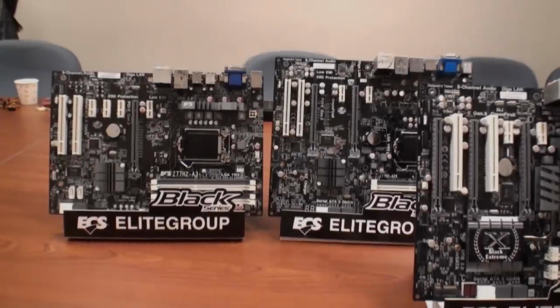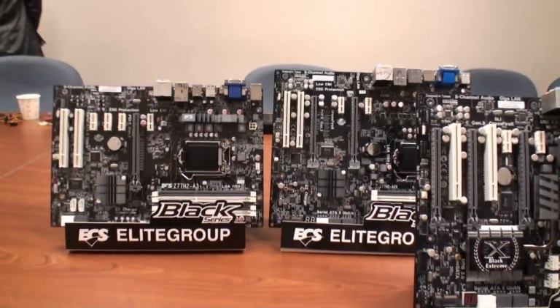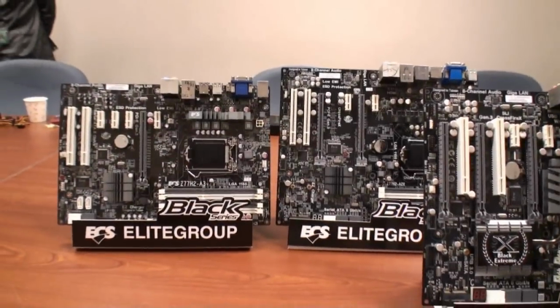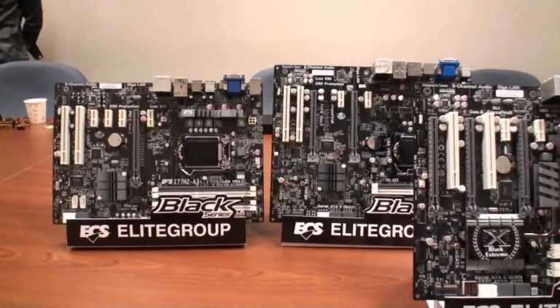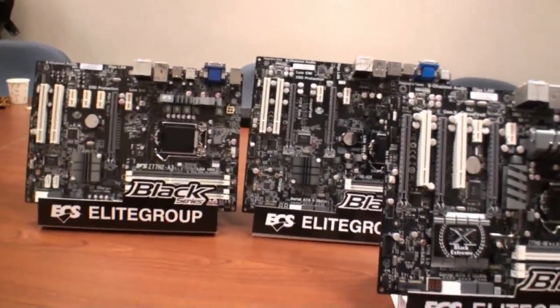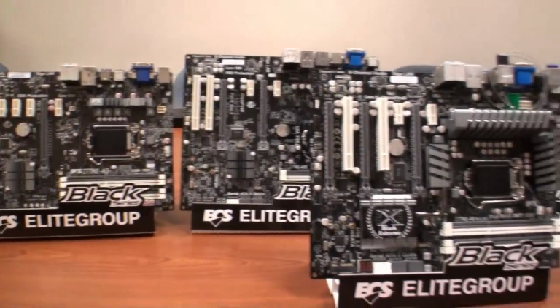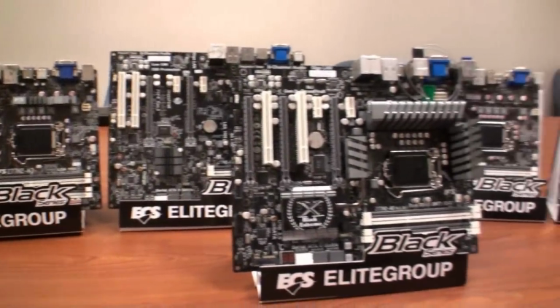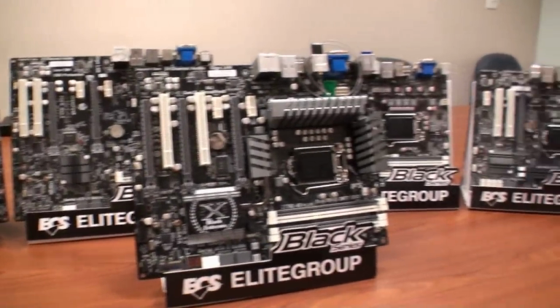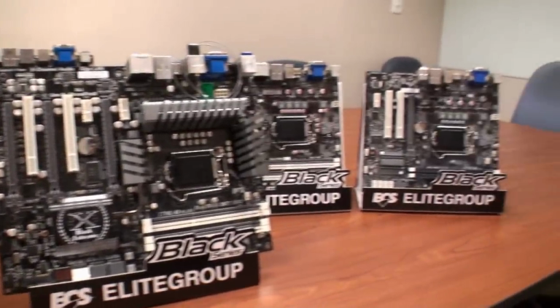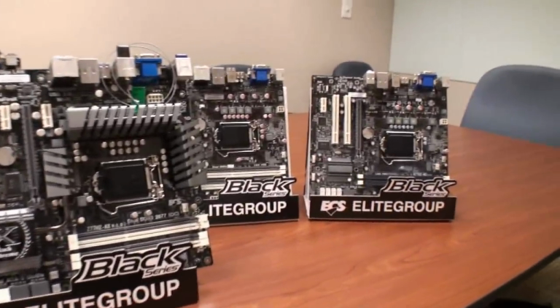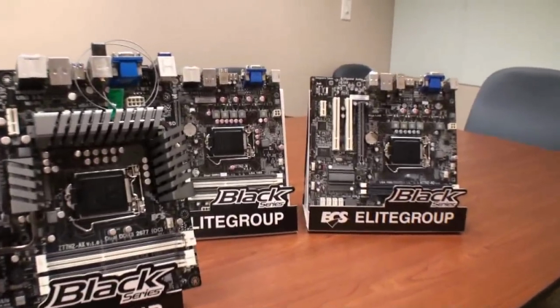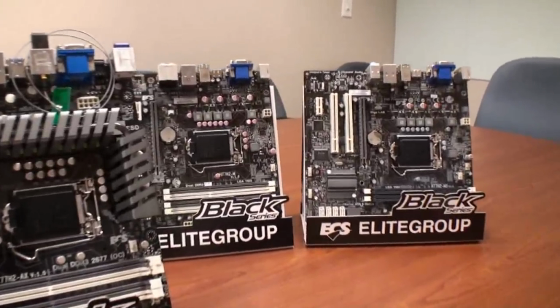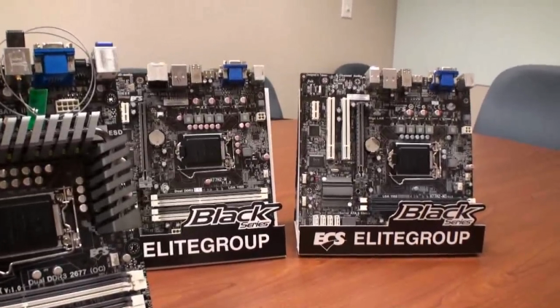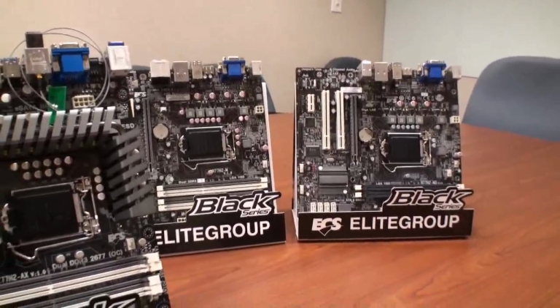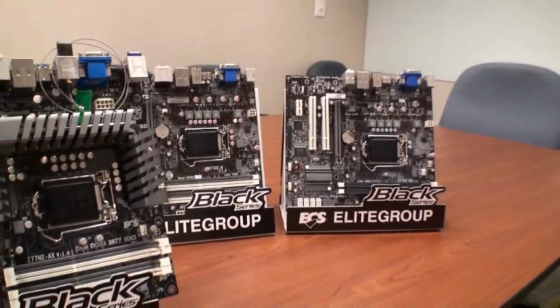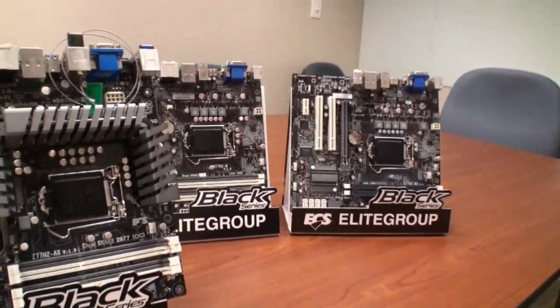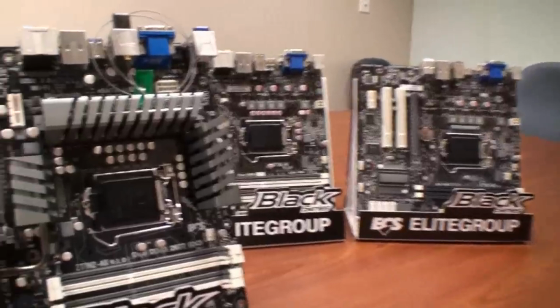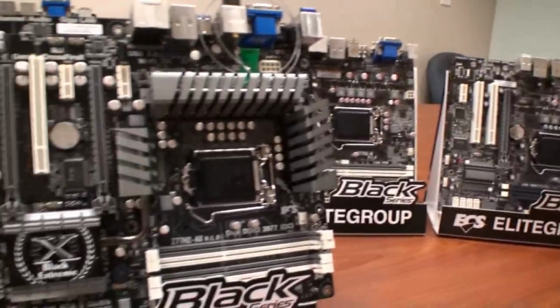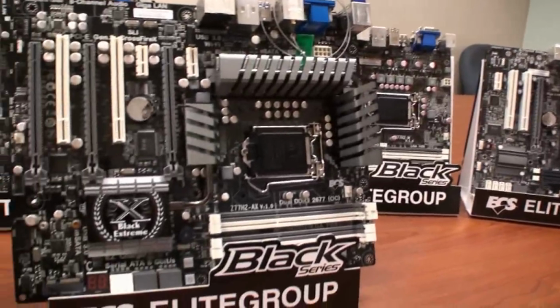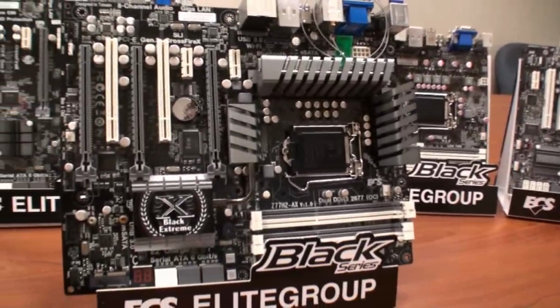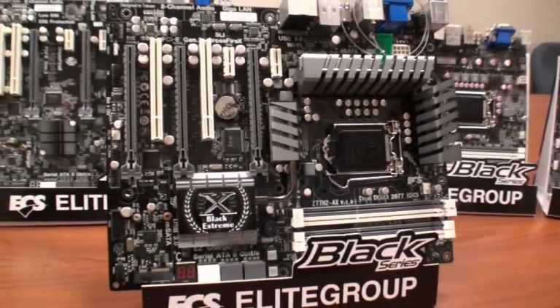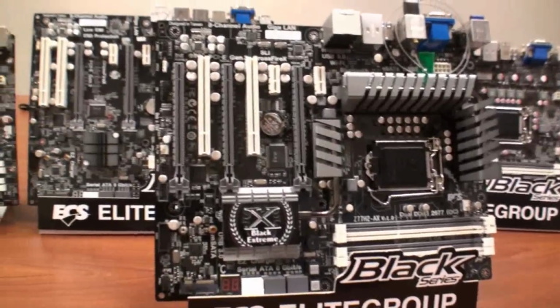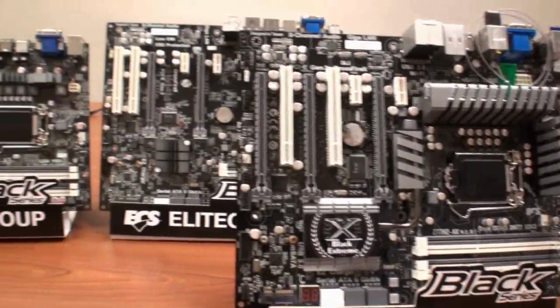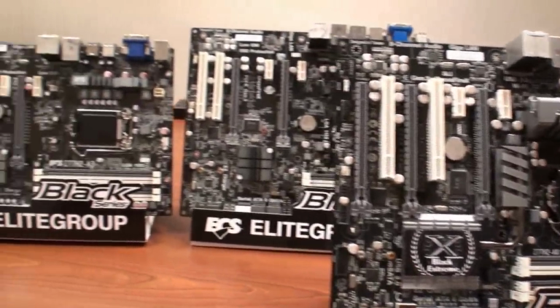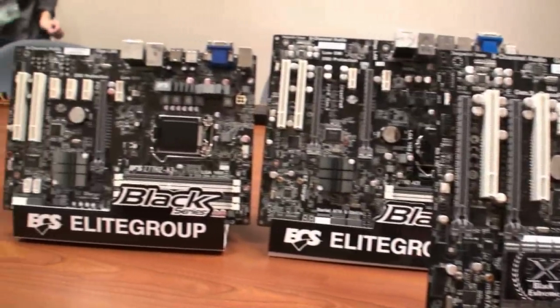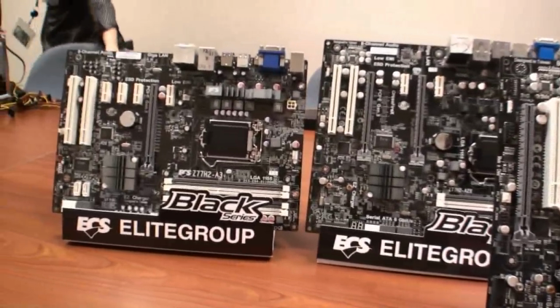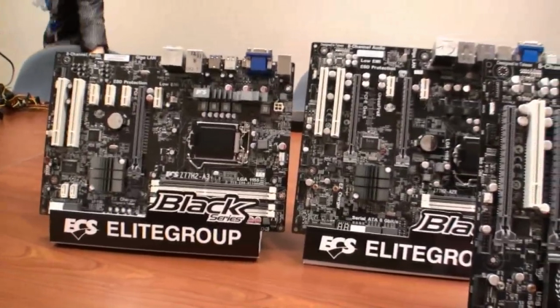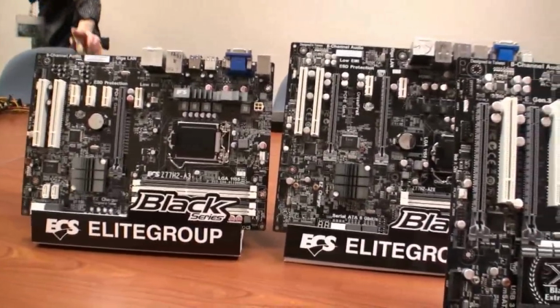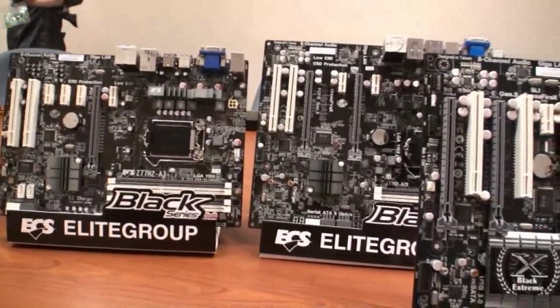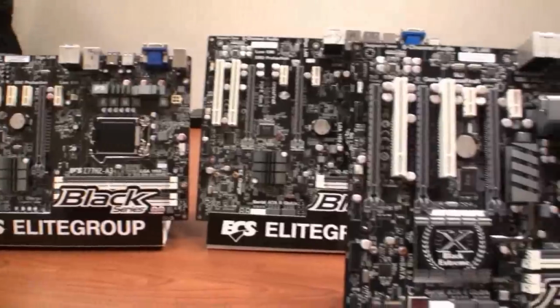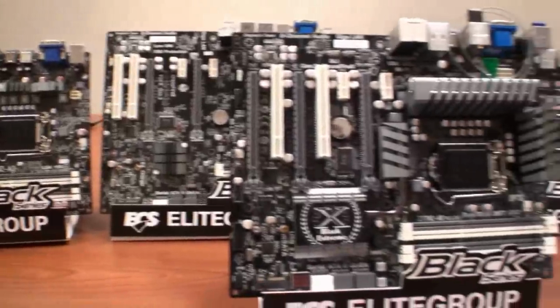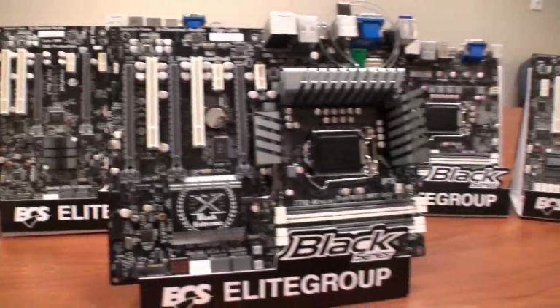Cameron for TweakTown, back again for another video. As you can see, we're here at ECS, here at their headquarters in Taipei. What you're looking at here is their range of upcoming Intel Ivy Bridge motherboards.